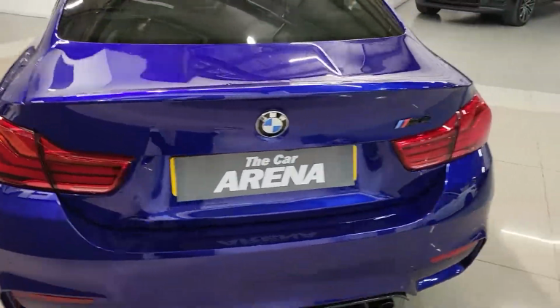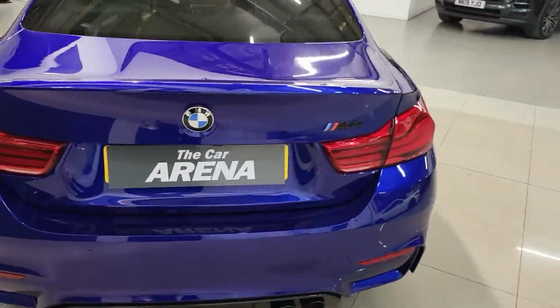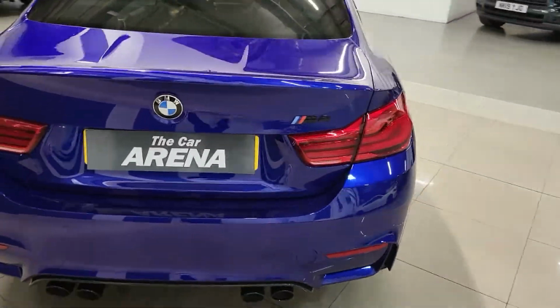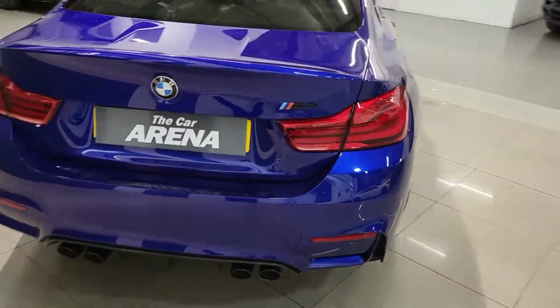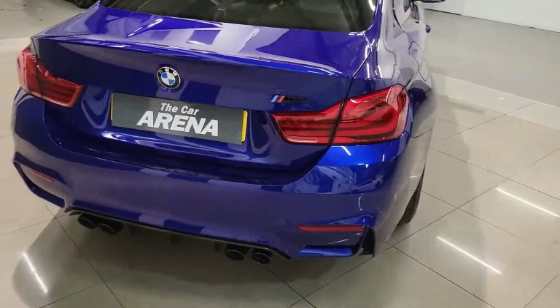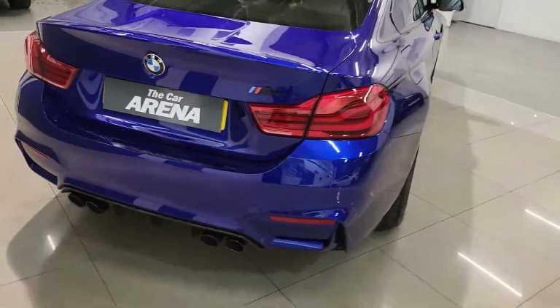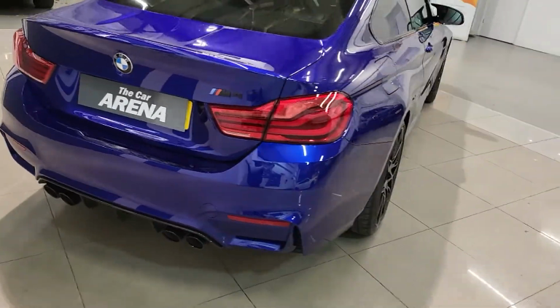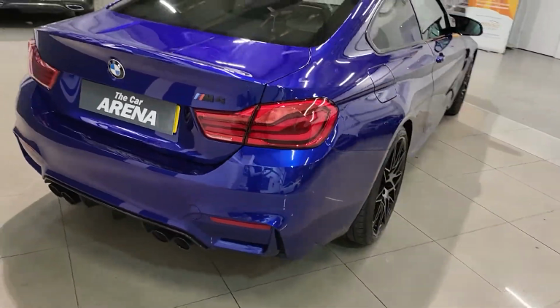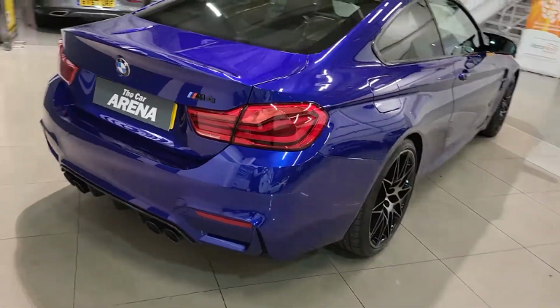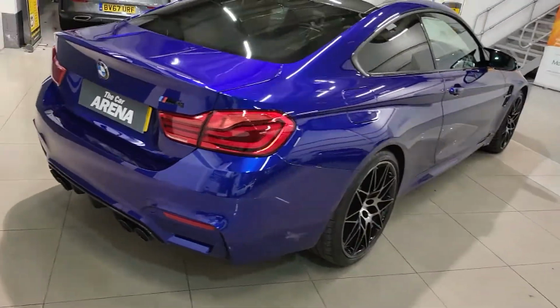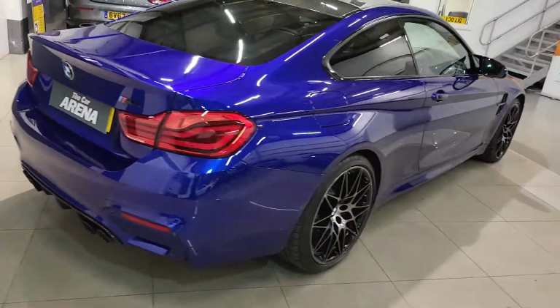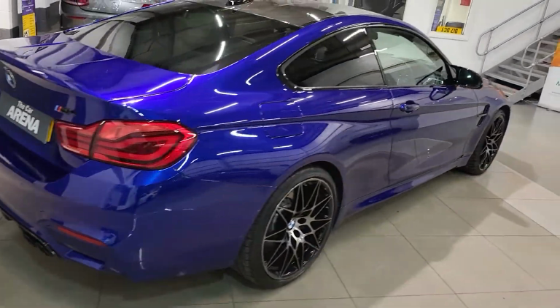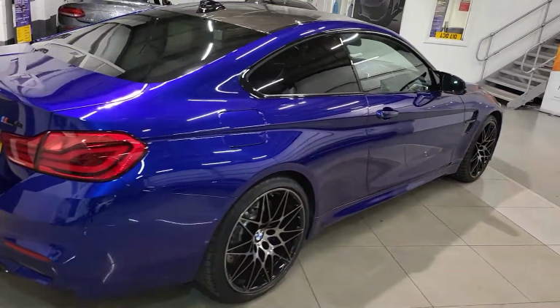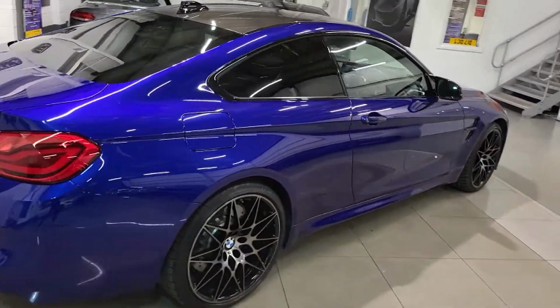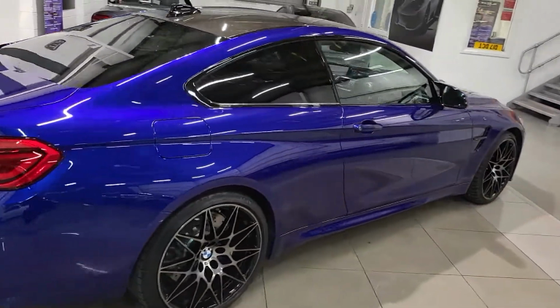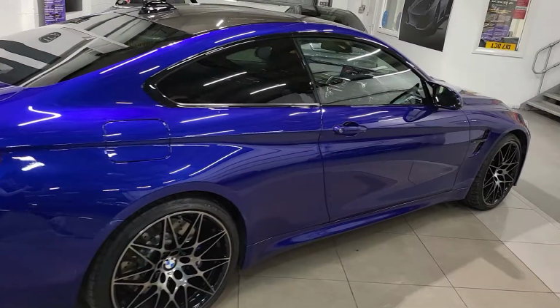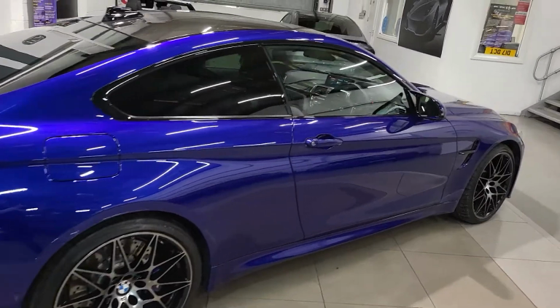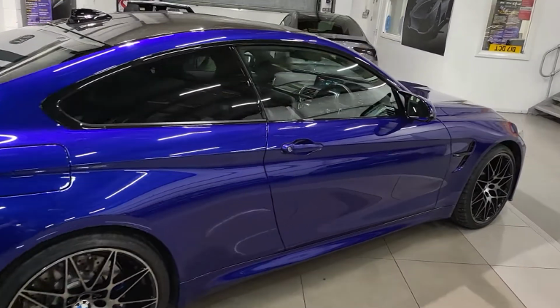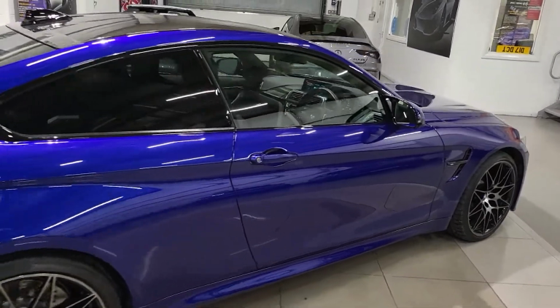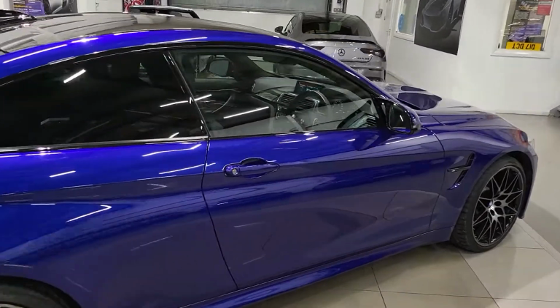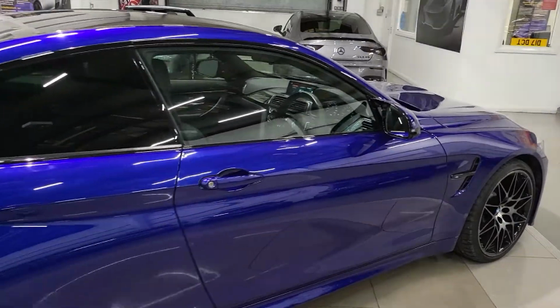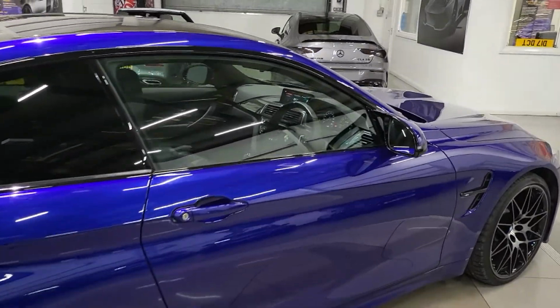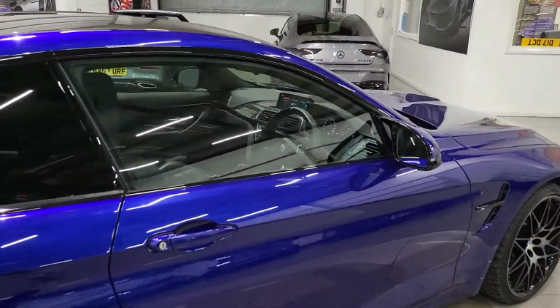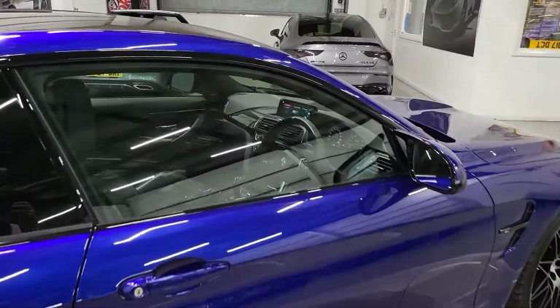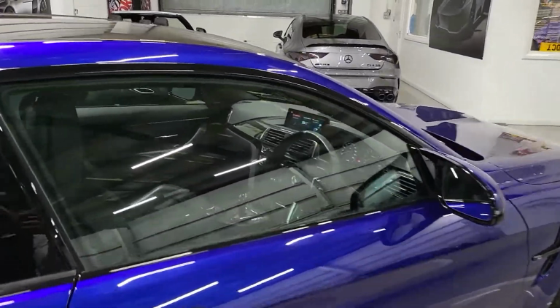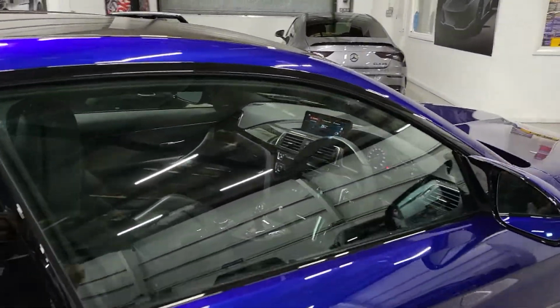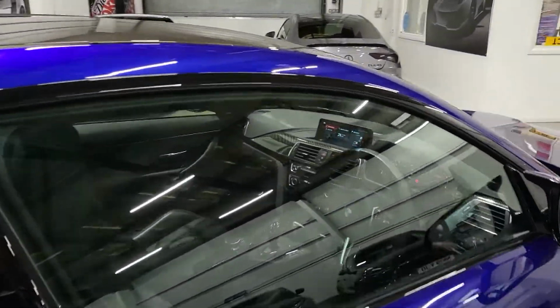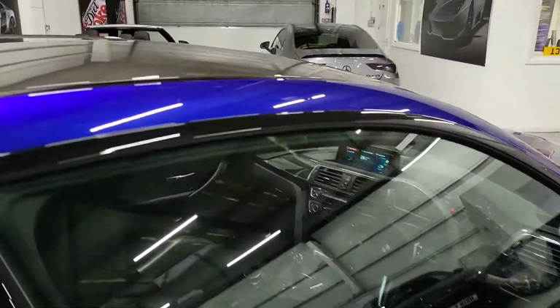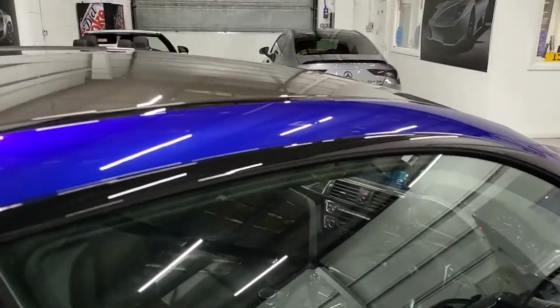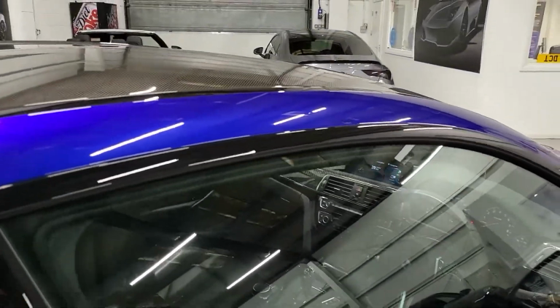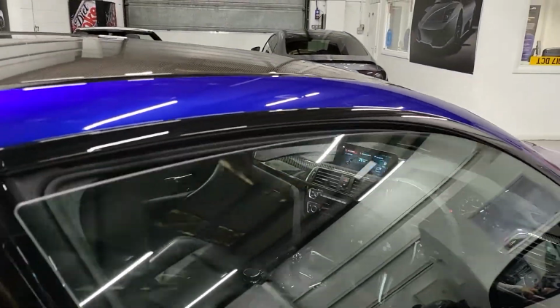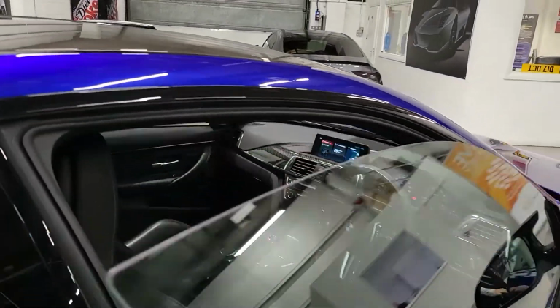They still have the two original keys and they've even looked after the upholstery inside, which I'll just show you now.